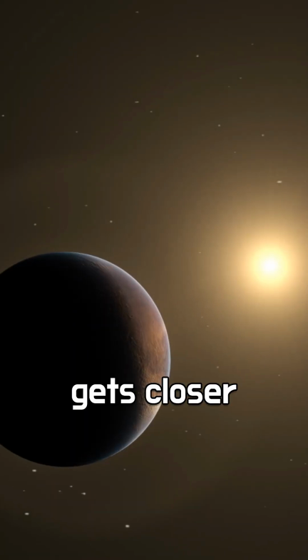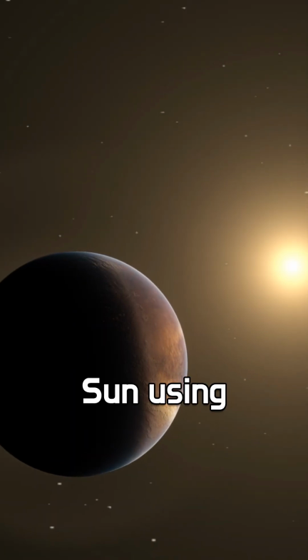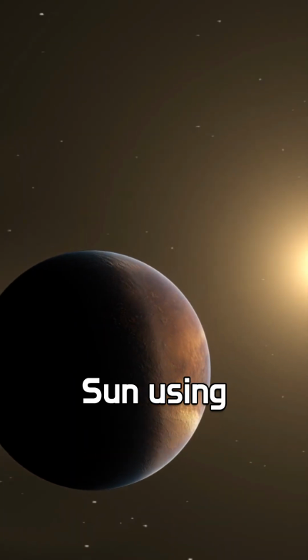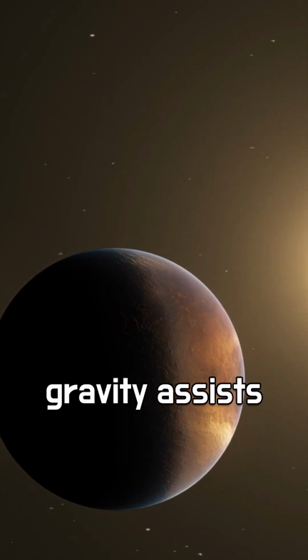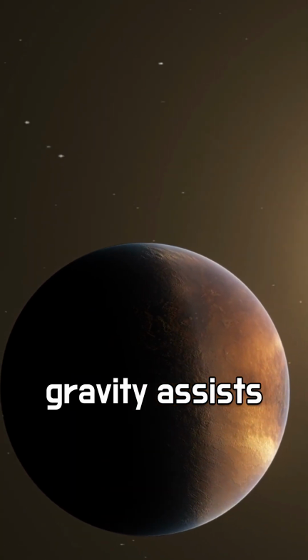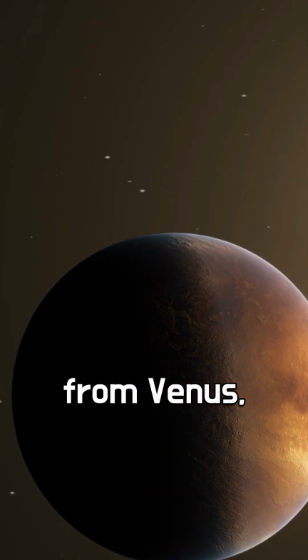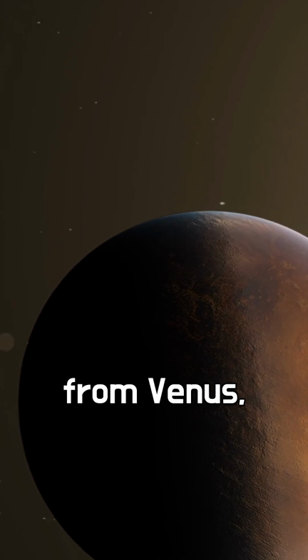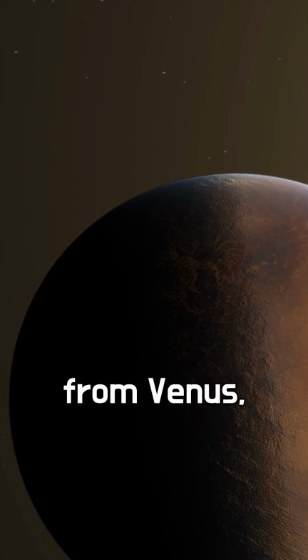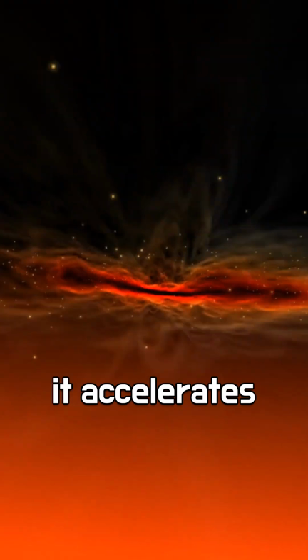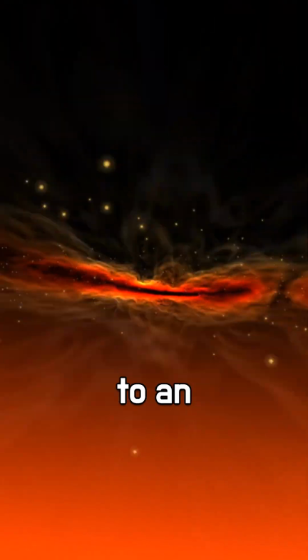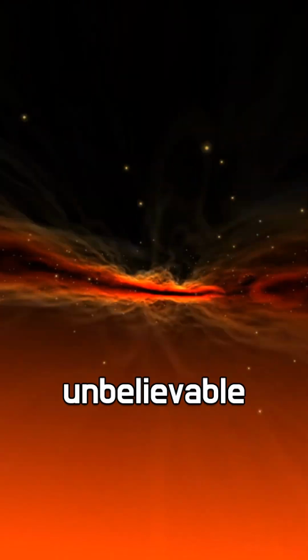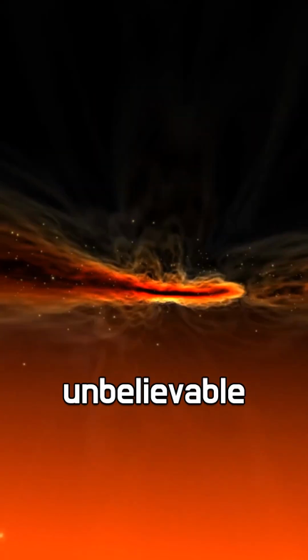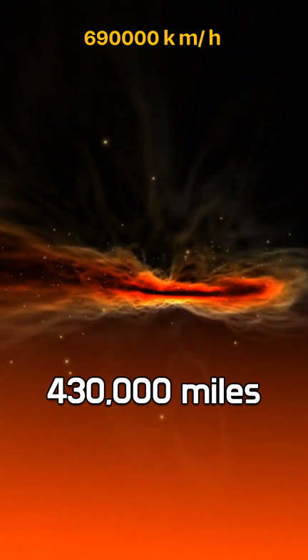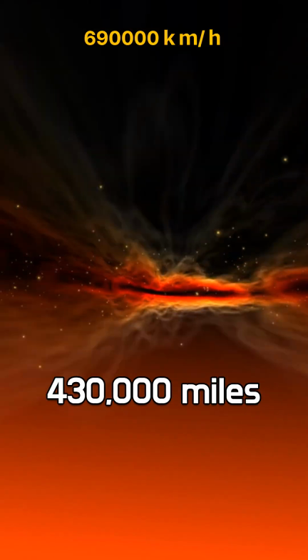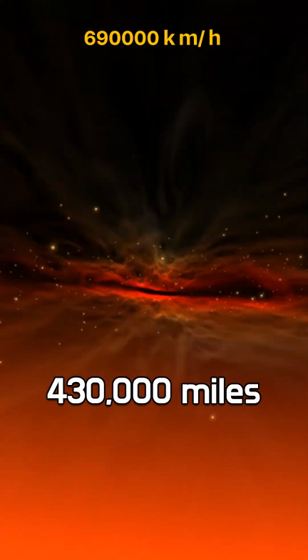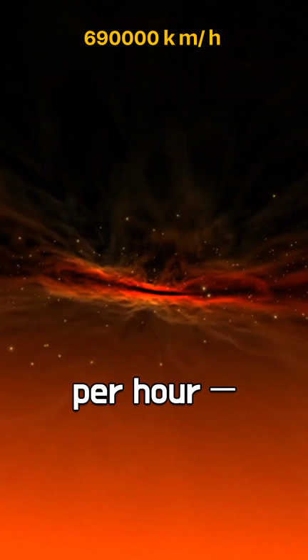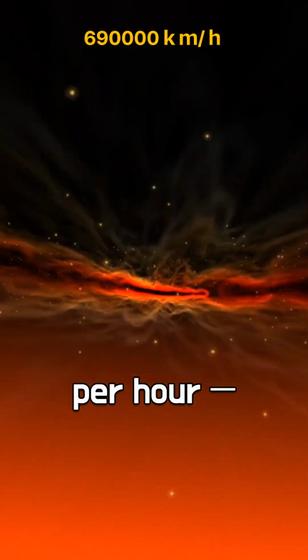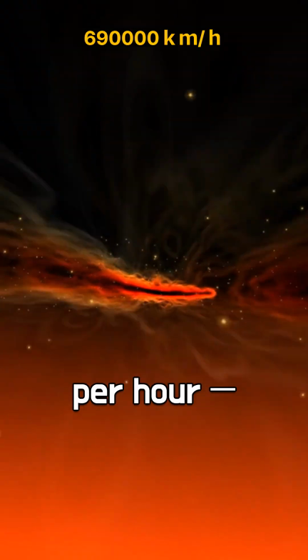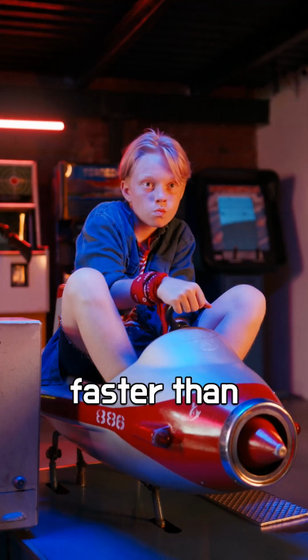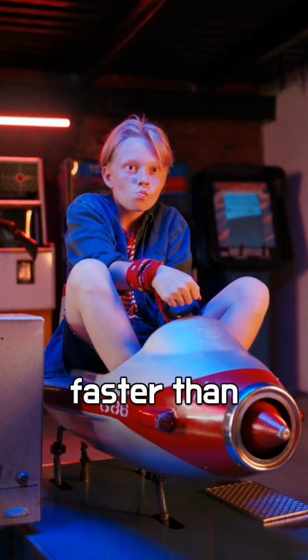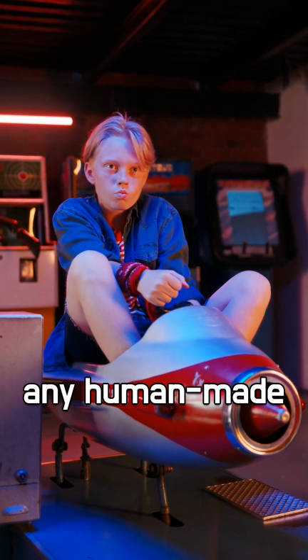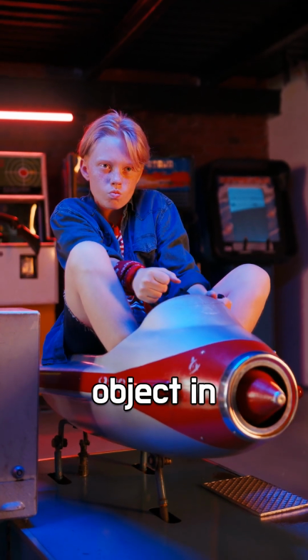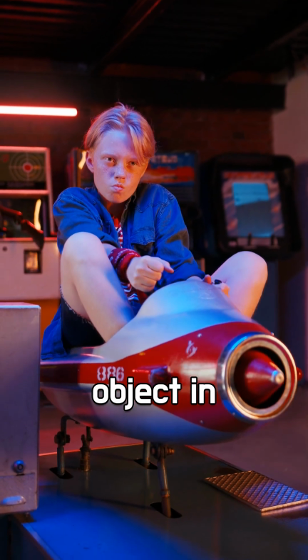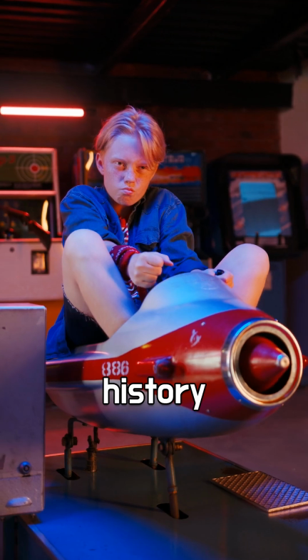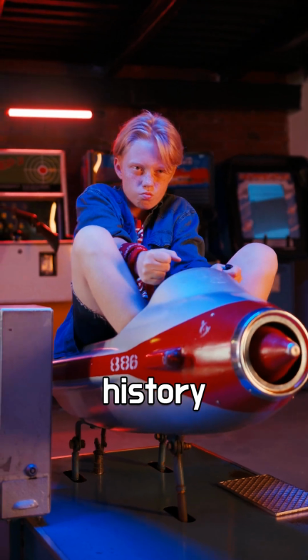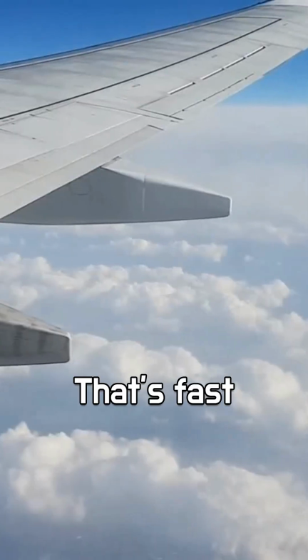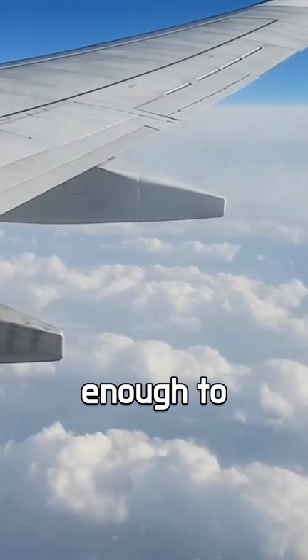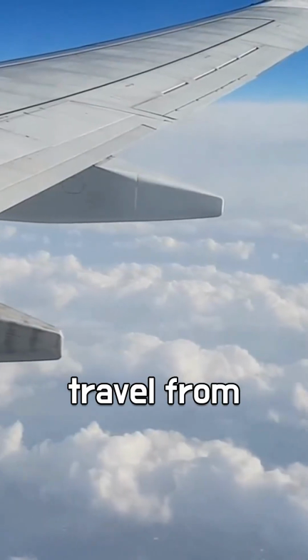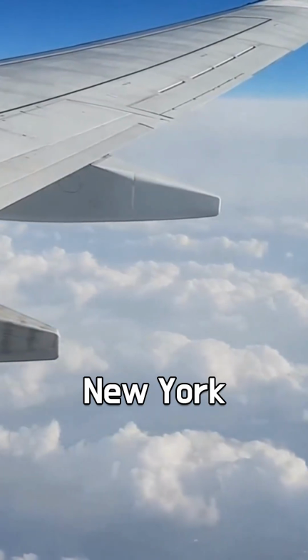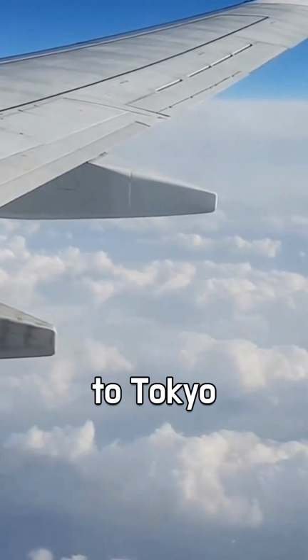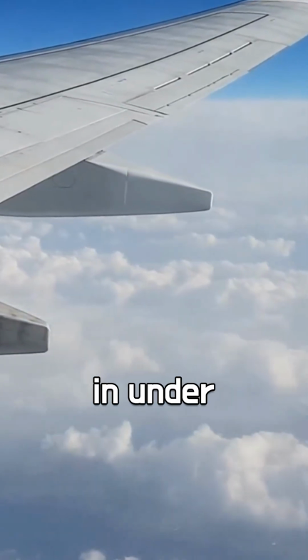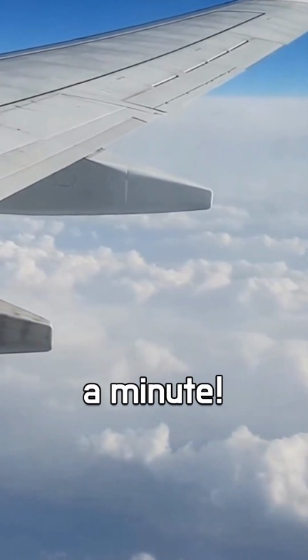But here's where it gets insane: as it gets closer to the sun, using gravity assists from Venus, it accelerates to an unbelievable 430,000 miles per hour — faster than any human-made object in history. That's fast enough to travel from New York to Tokyo in under a minute.